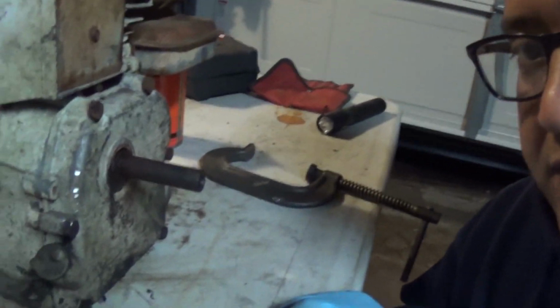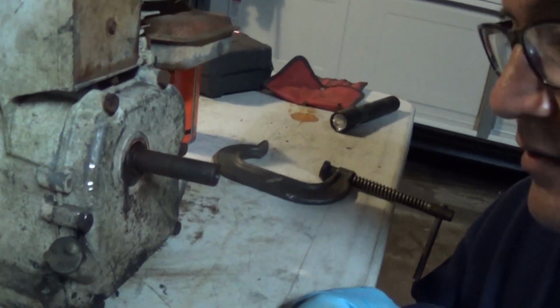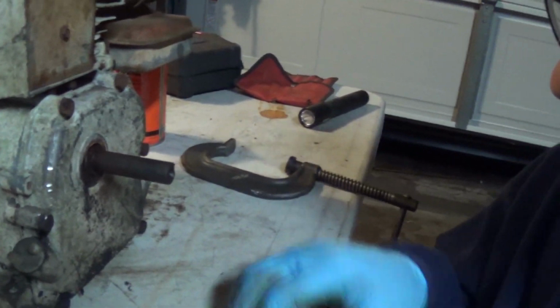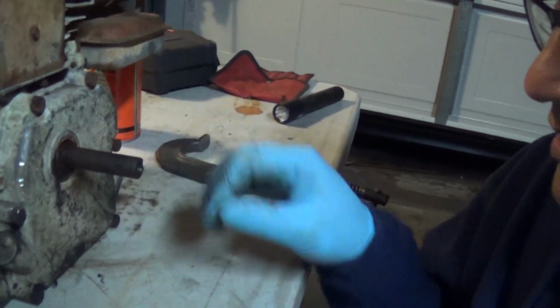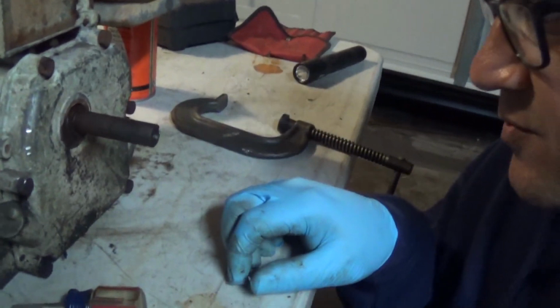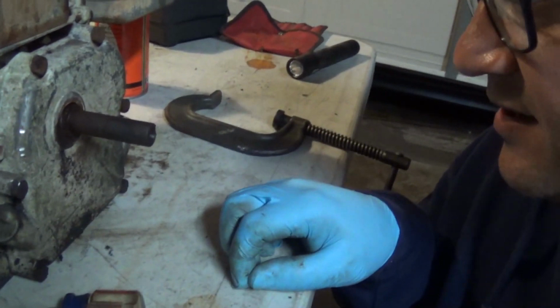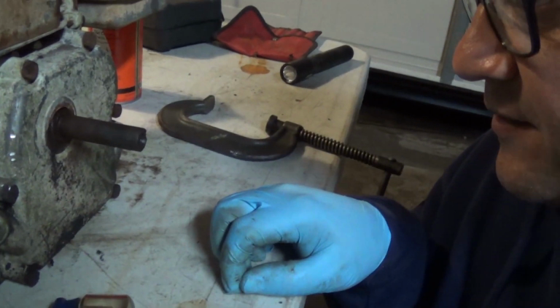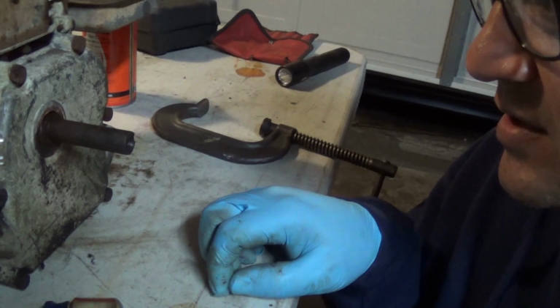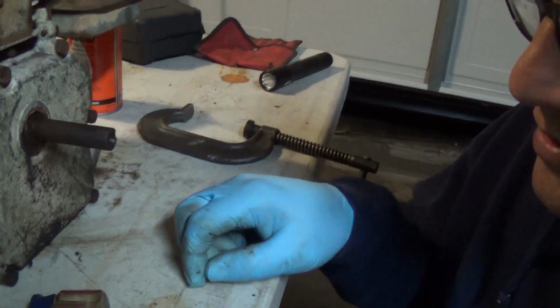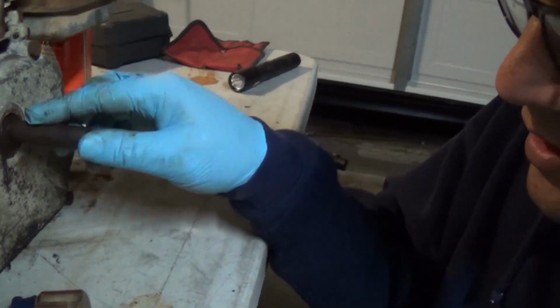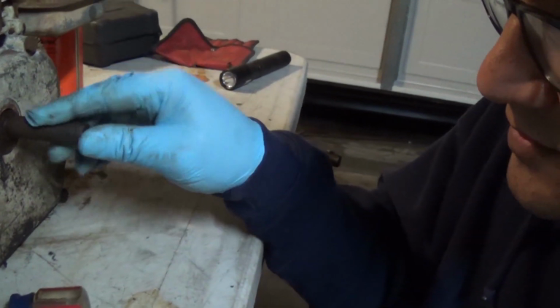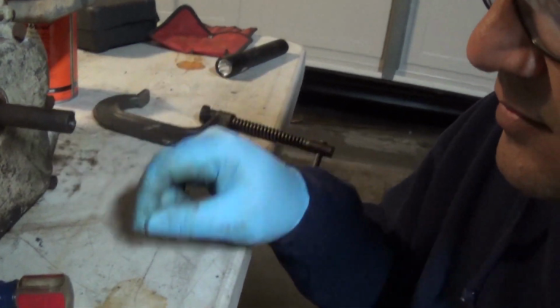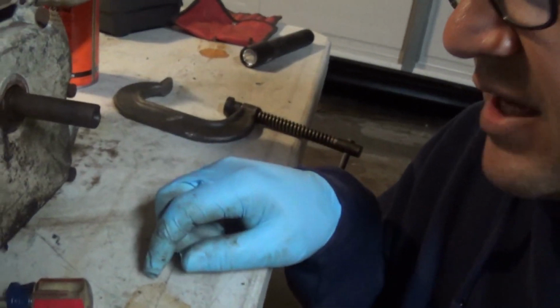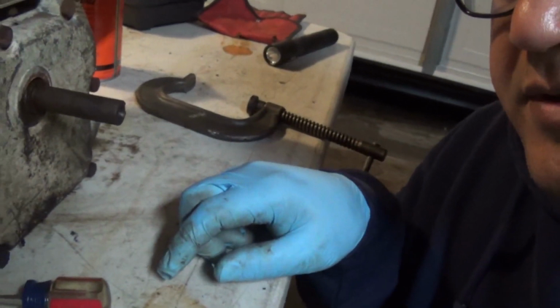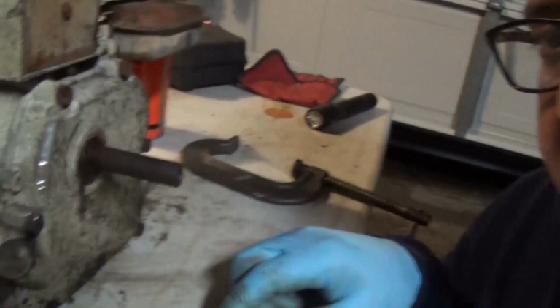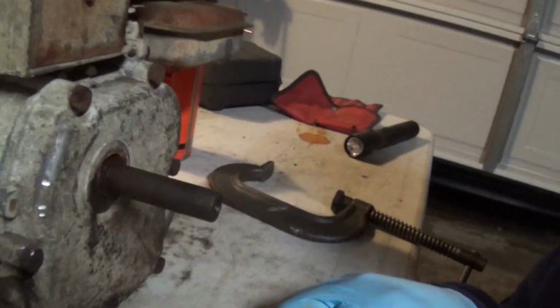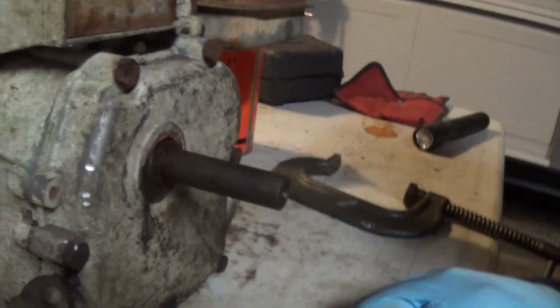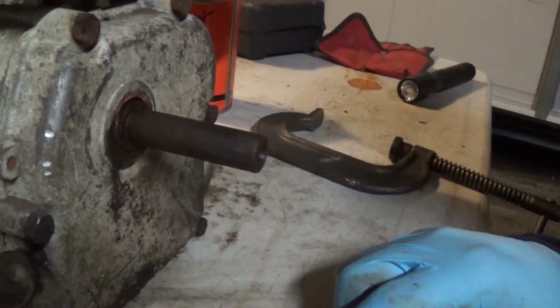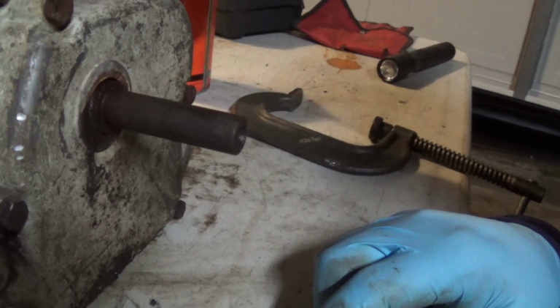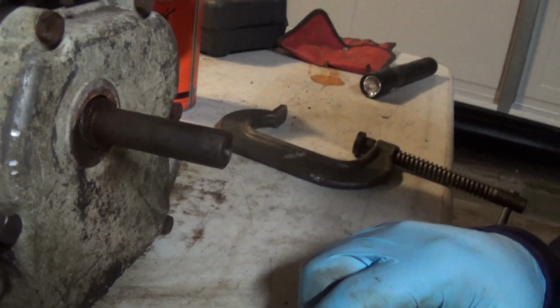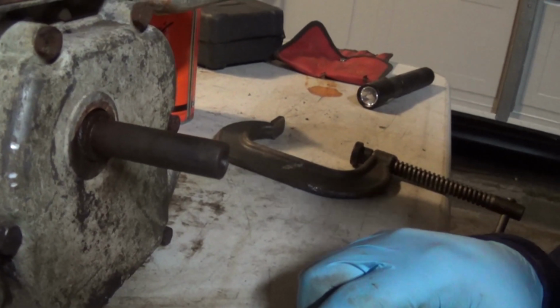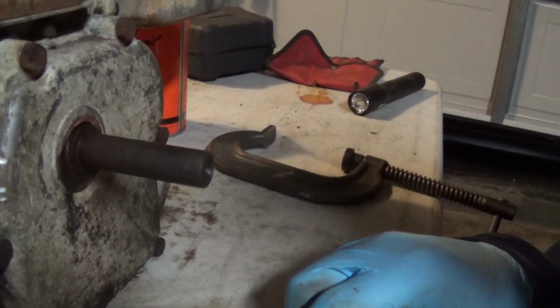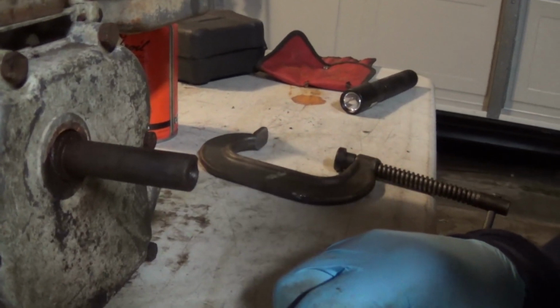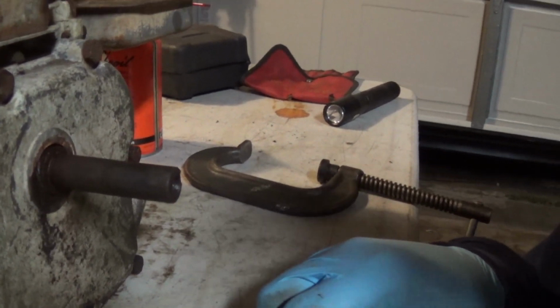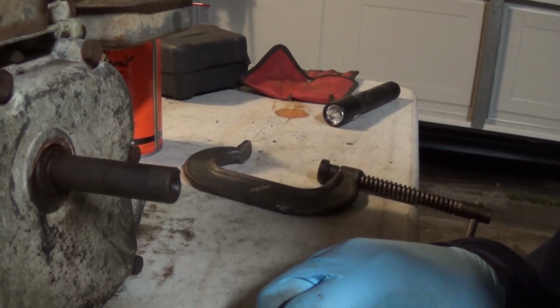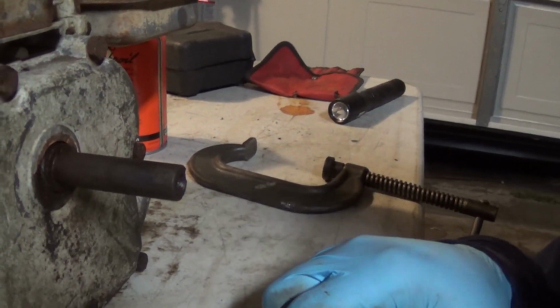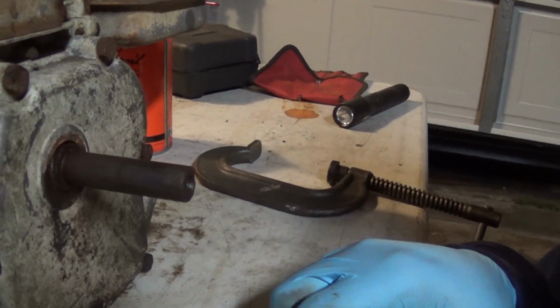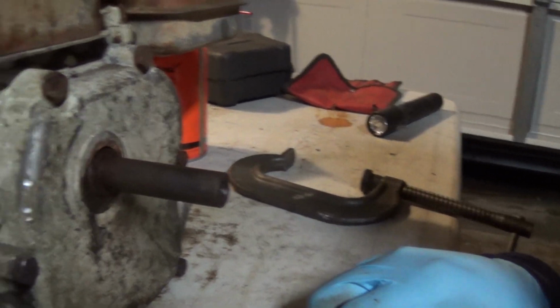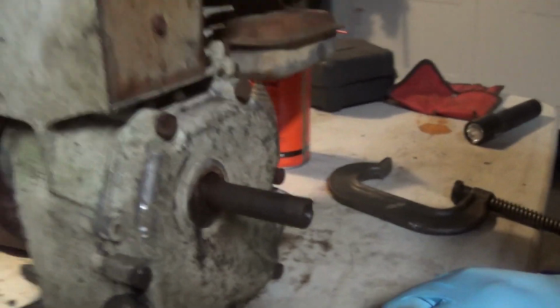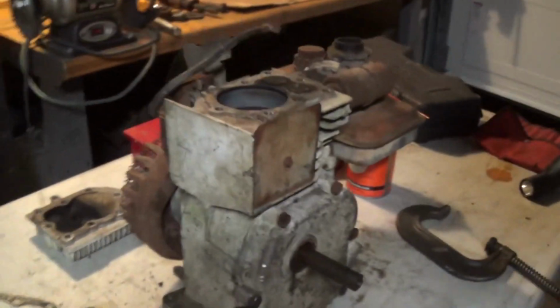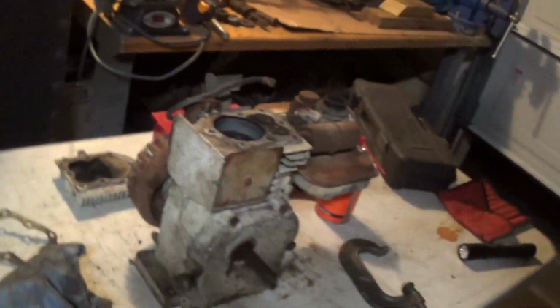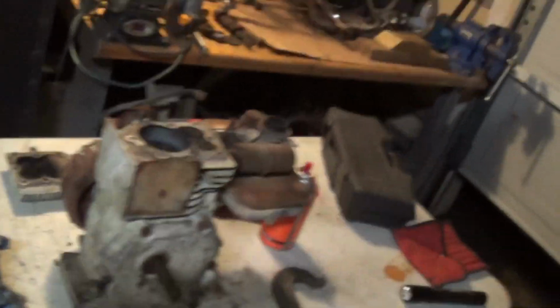The clutch over on the shaft was really stuck — rusted solid to it. I had to beat on it and cut on it but I finally got it off. I was hoping to have the whole motor taken apart, but that just wasn't going to happen.